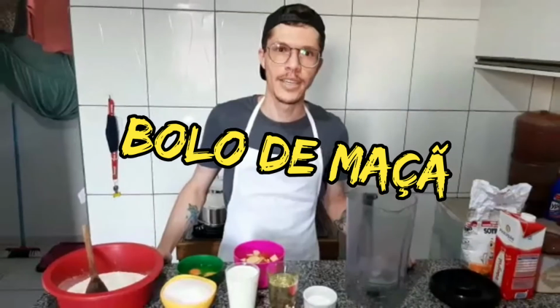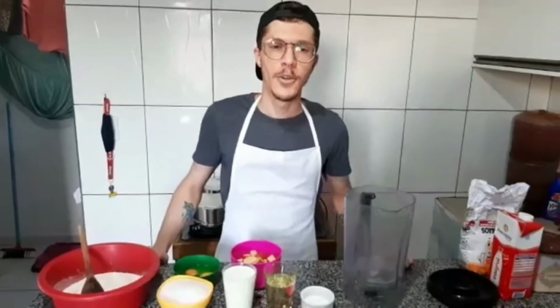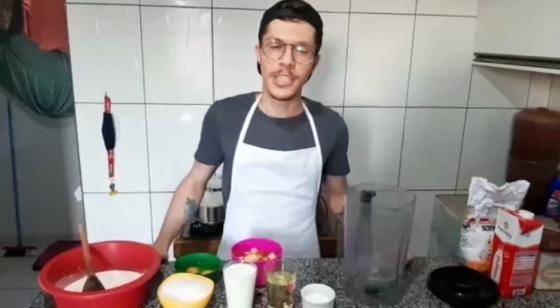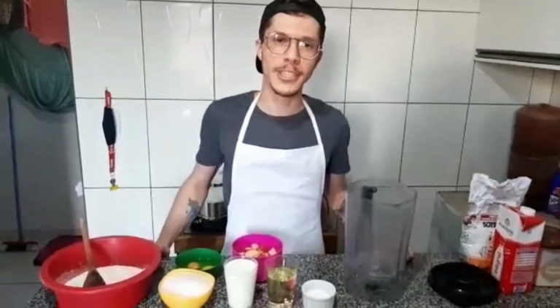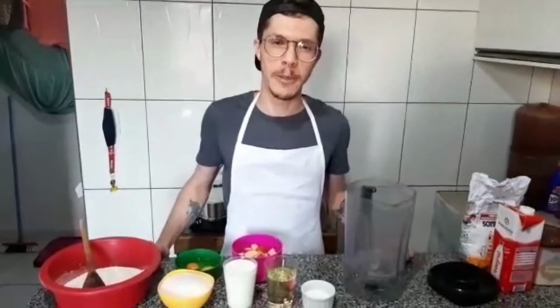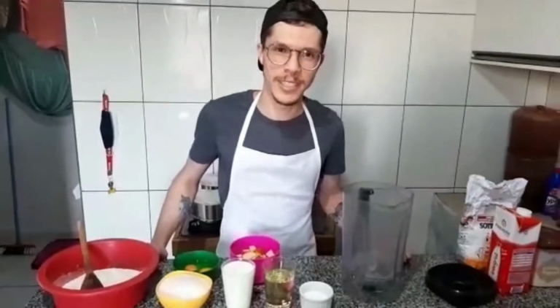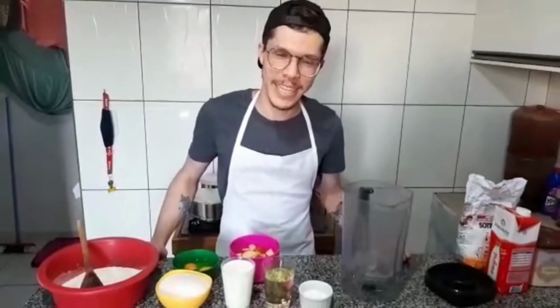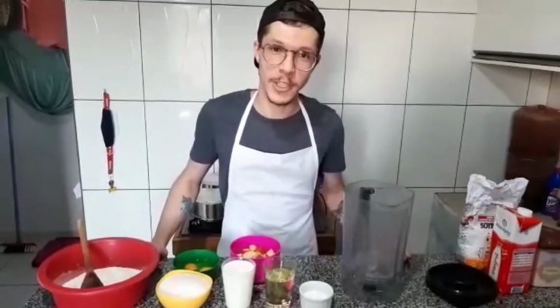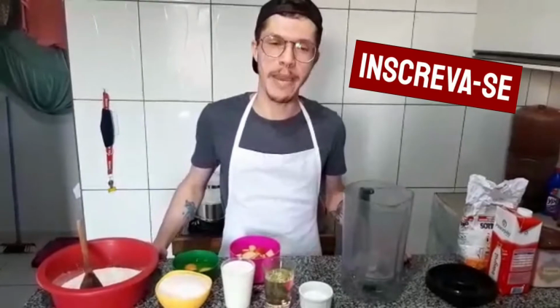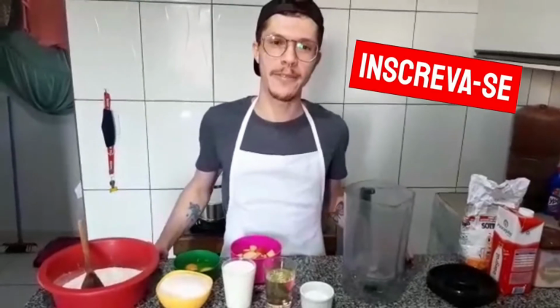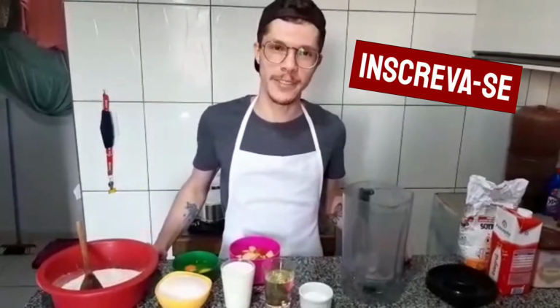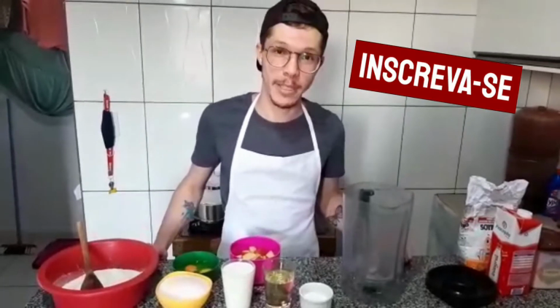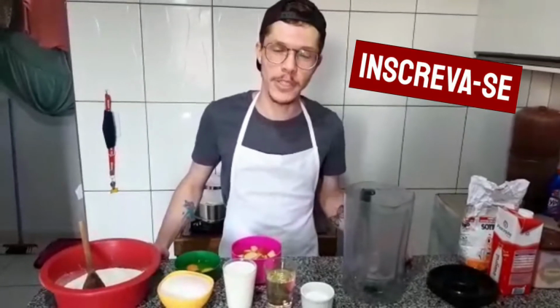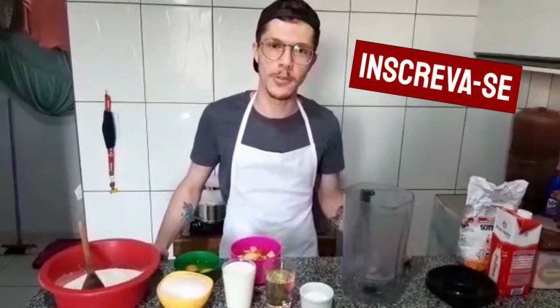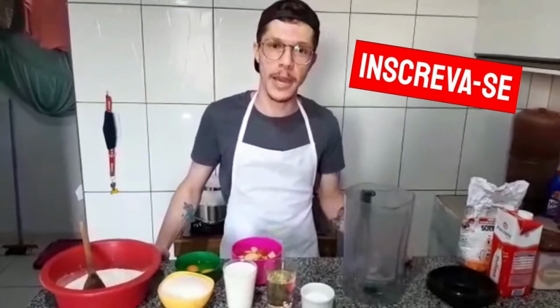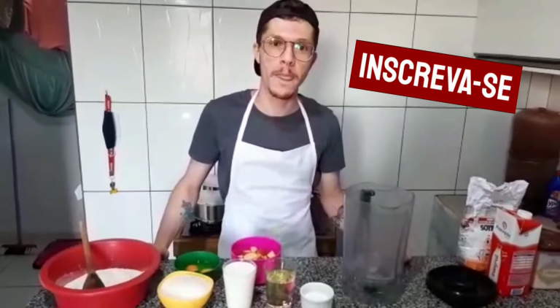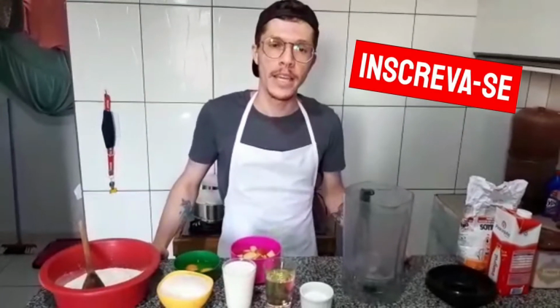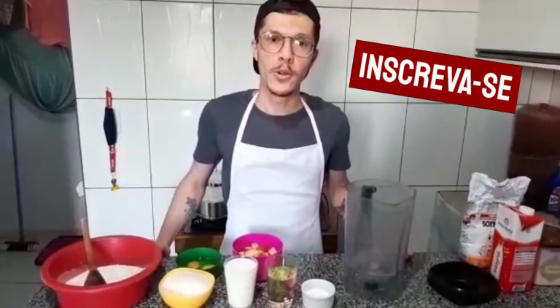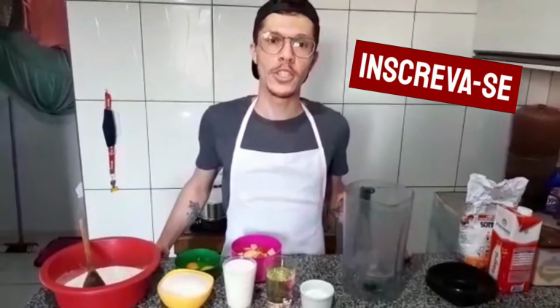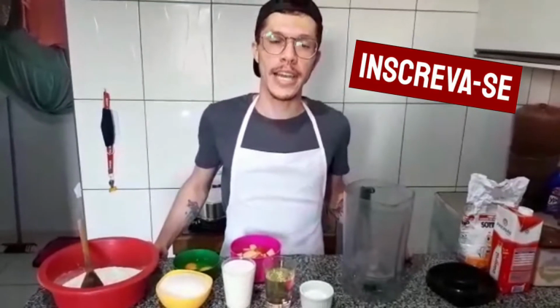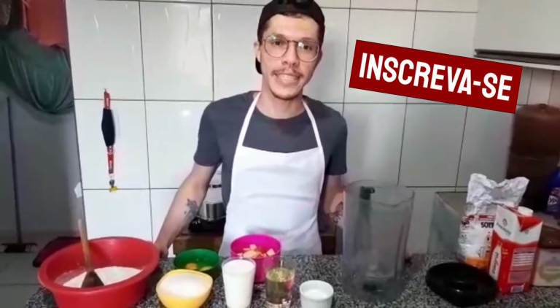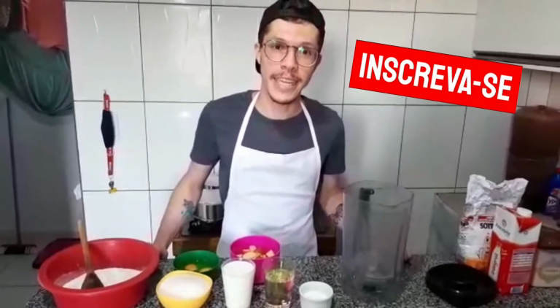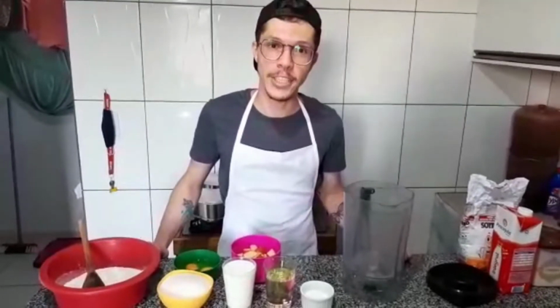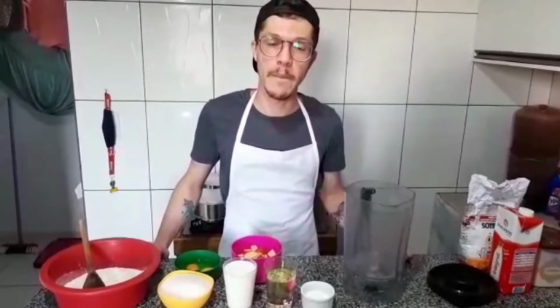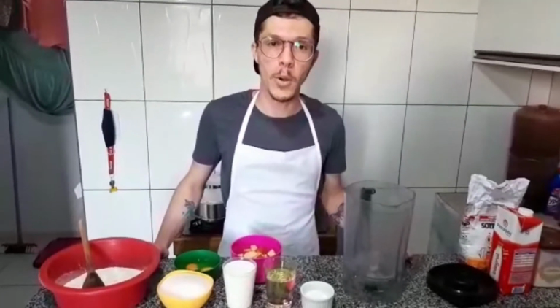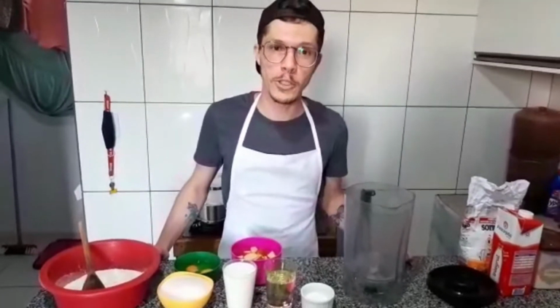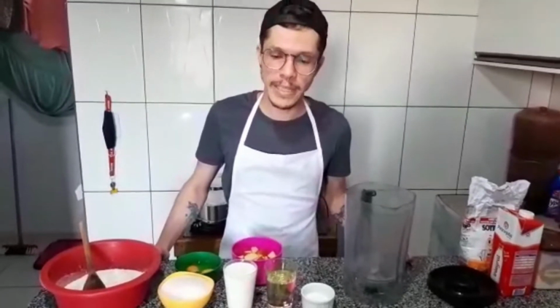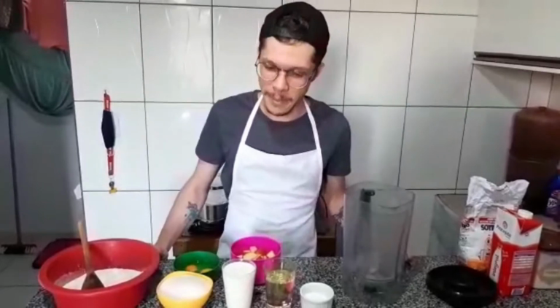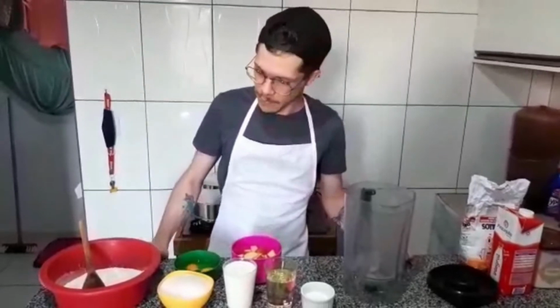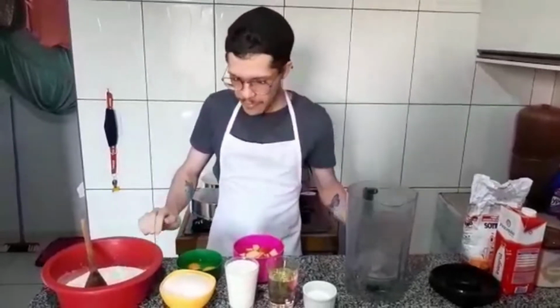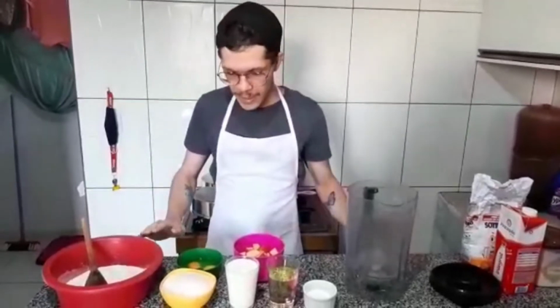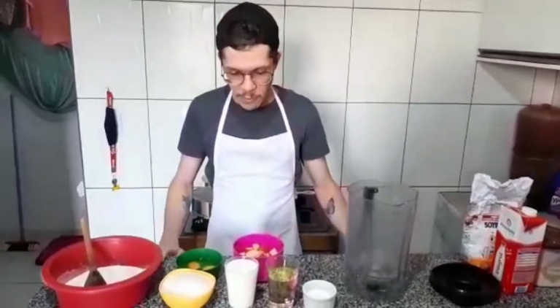Hi guys, what's up with you? Welcome to another video here on the channel. Today the recipe is apple cake. So let's go.